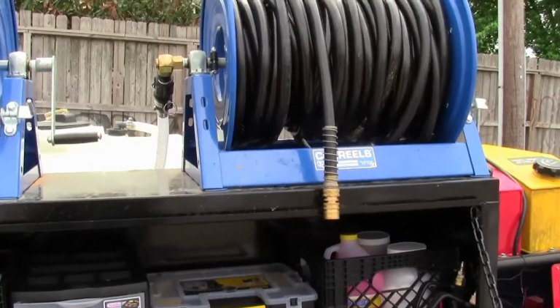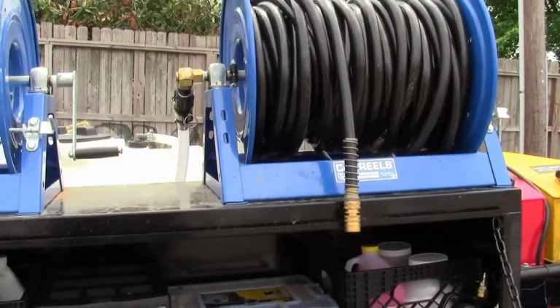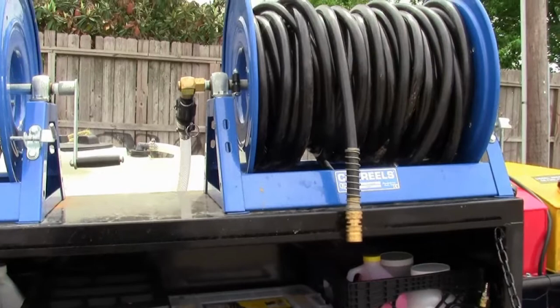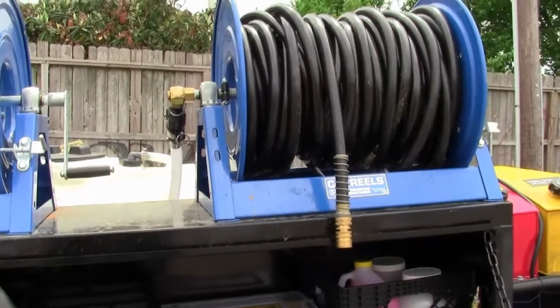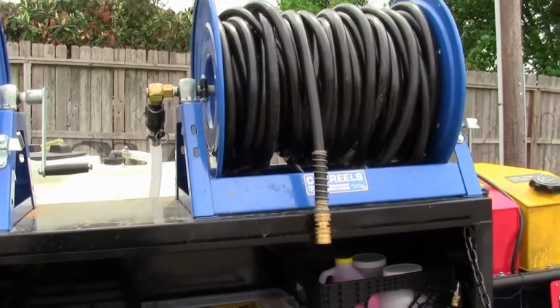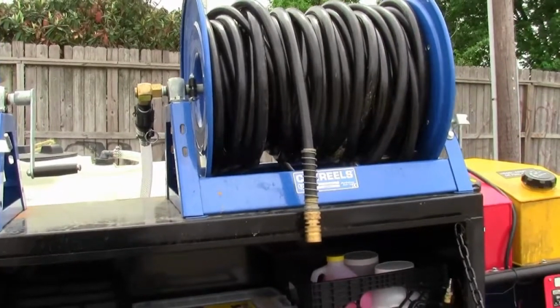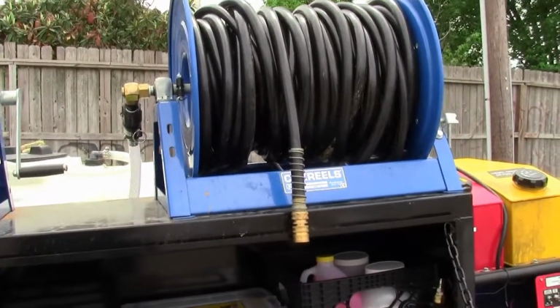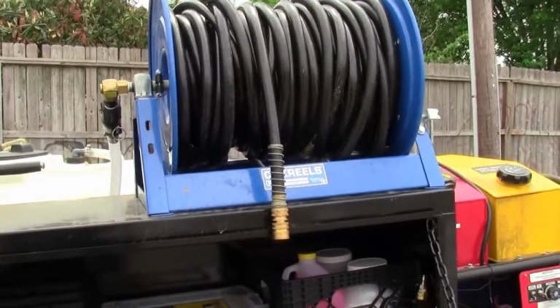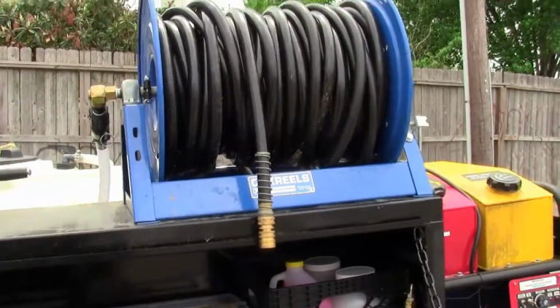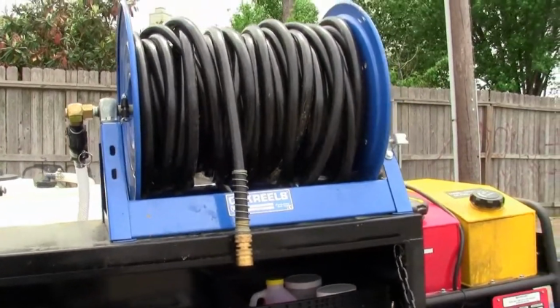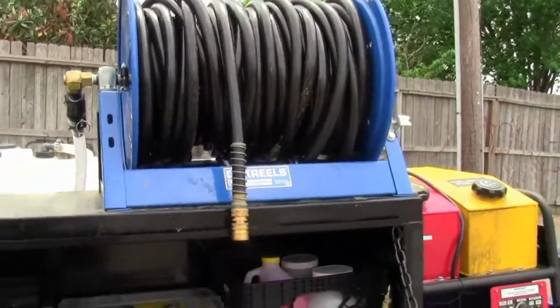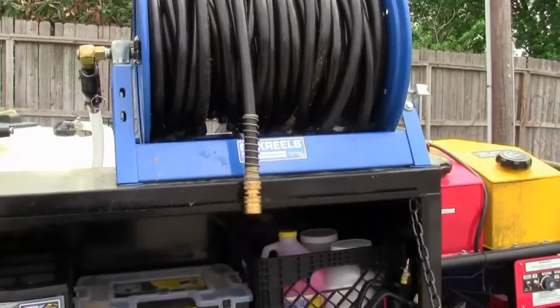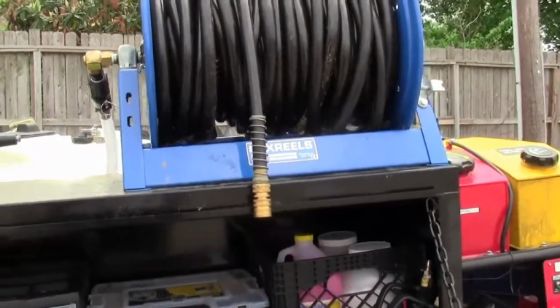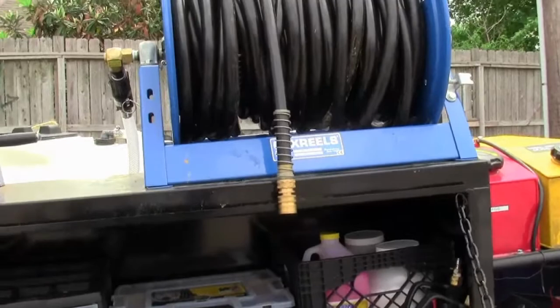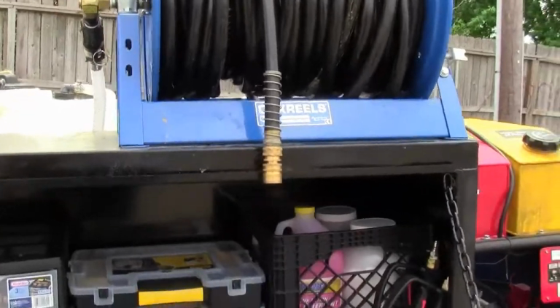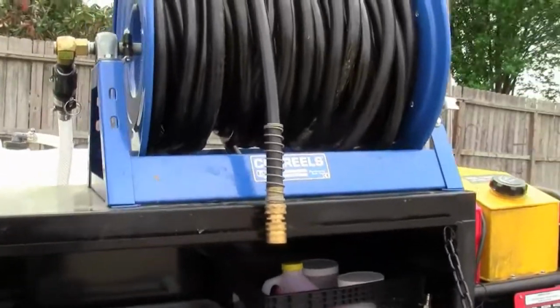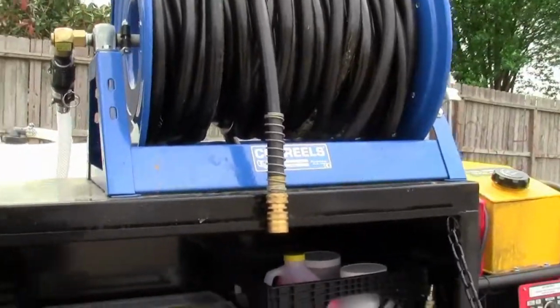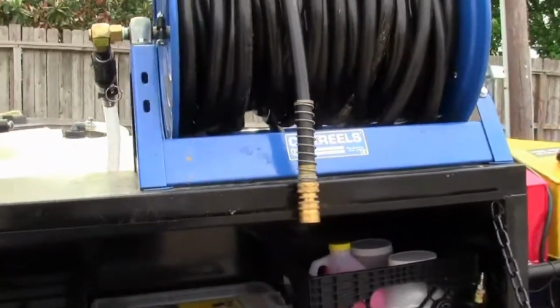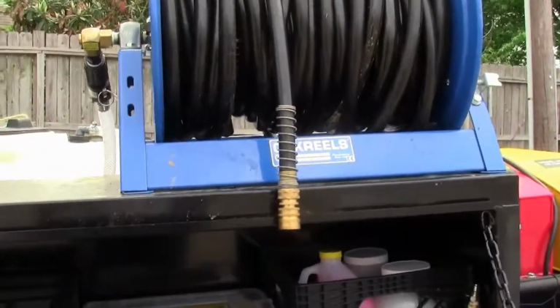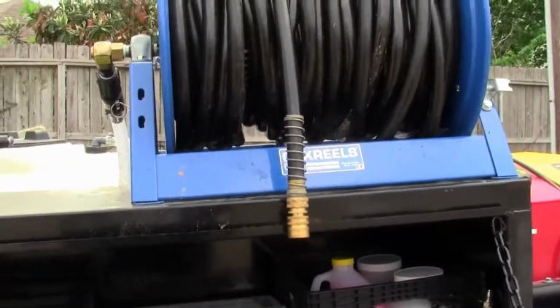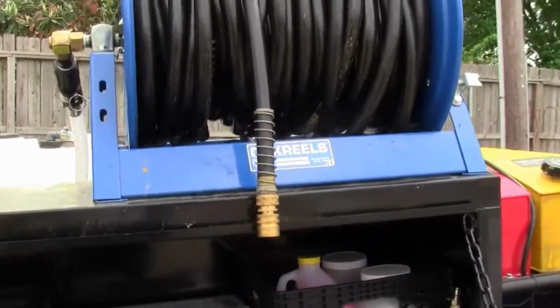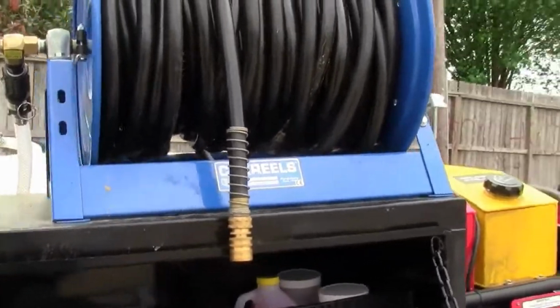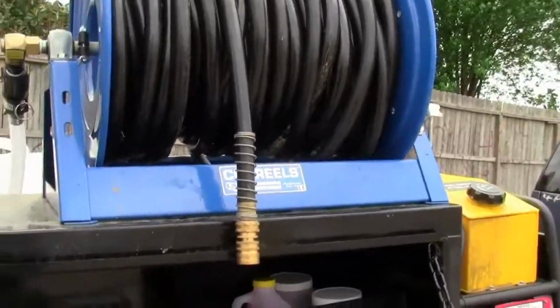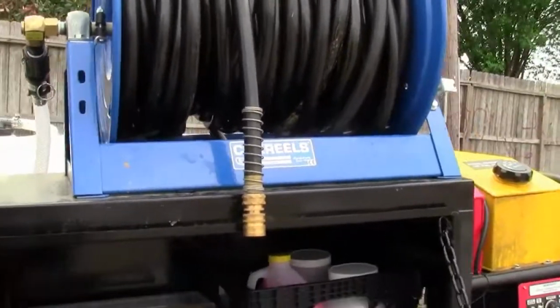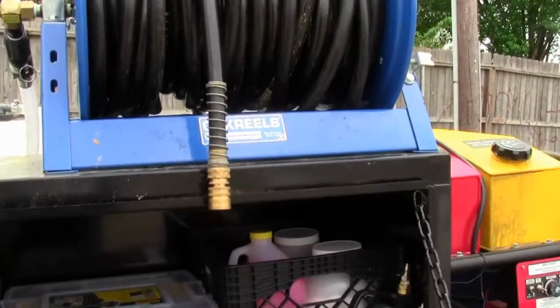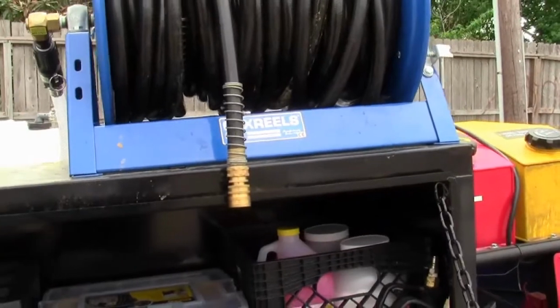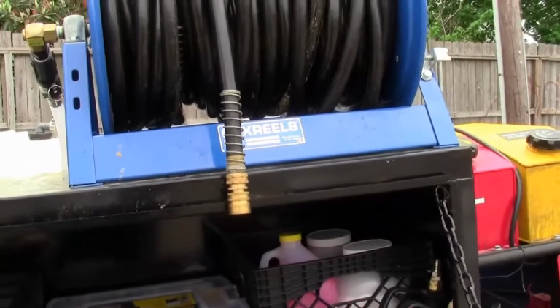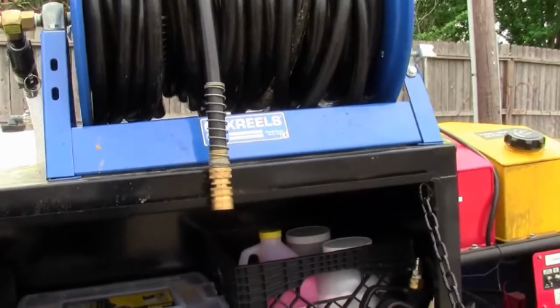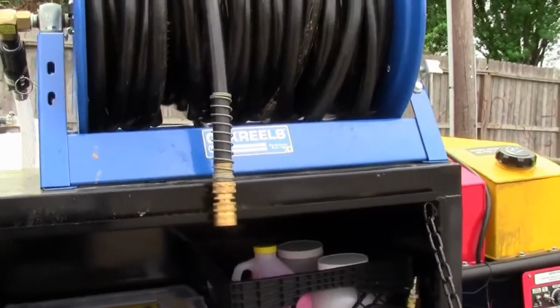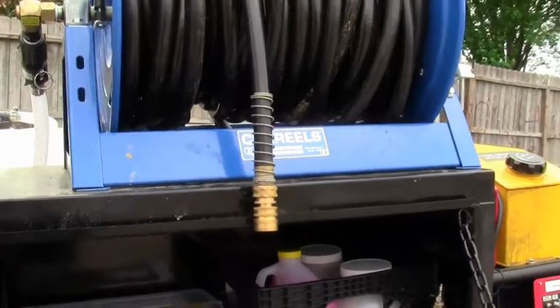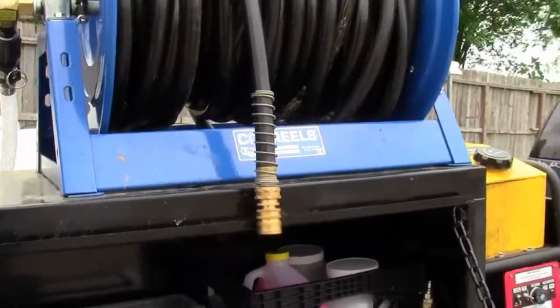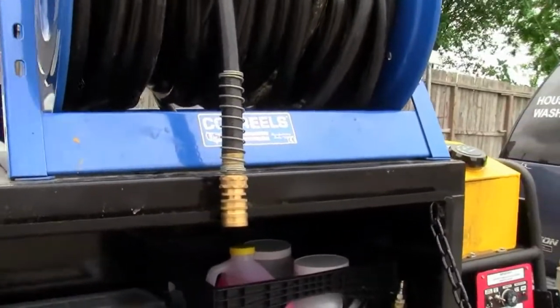We got the 12-volt pump putting out right here through this garden hose — it's 200 feet and it shoots through there with no problems. Sure-Flow, 3-gallon-a-minute, 12-volt pump.